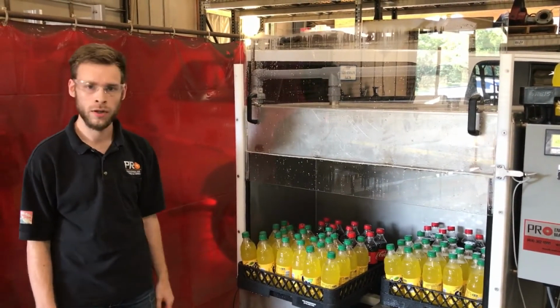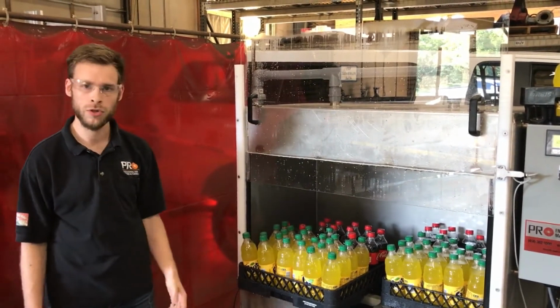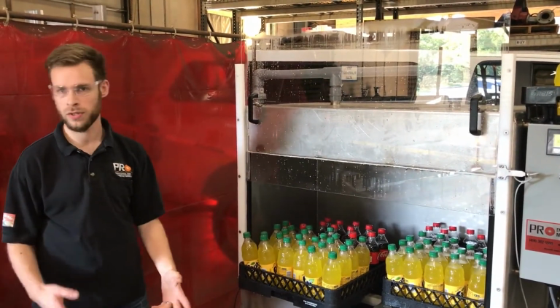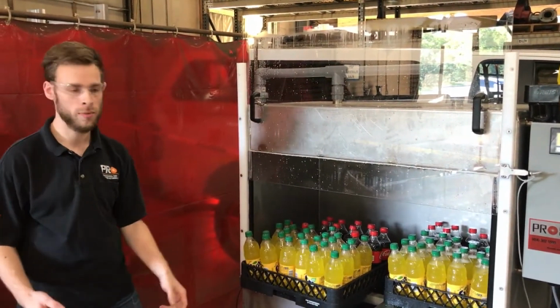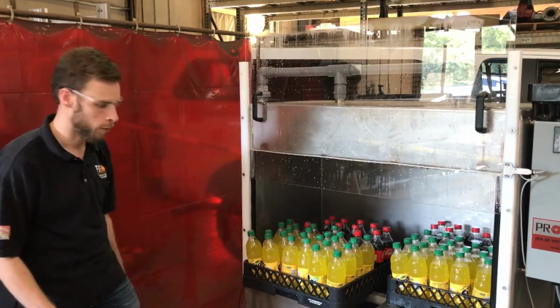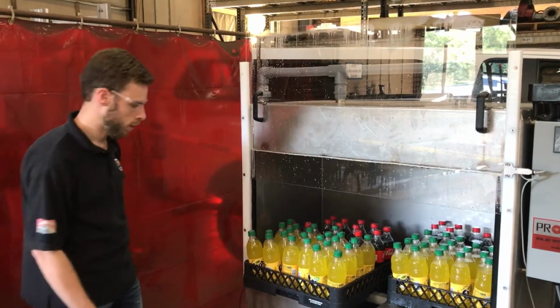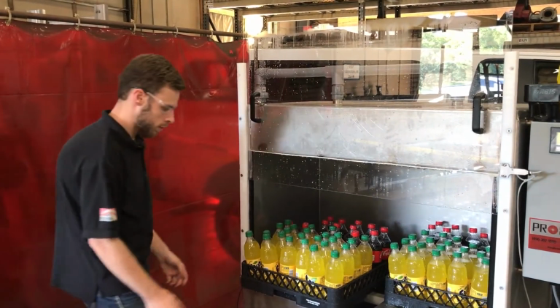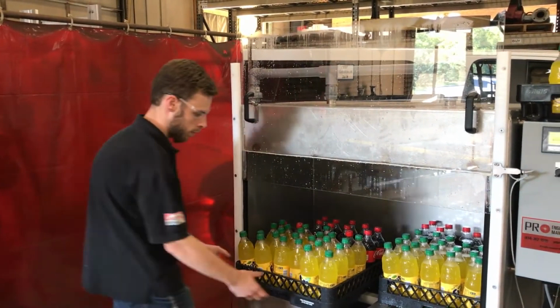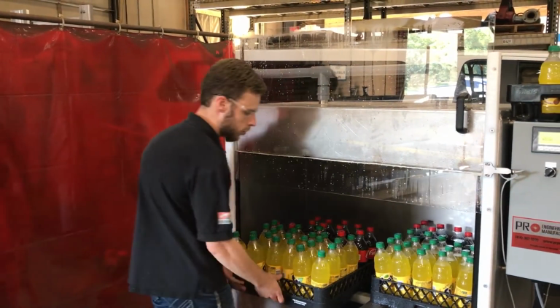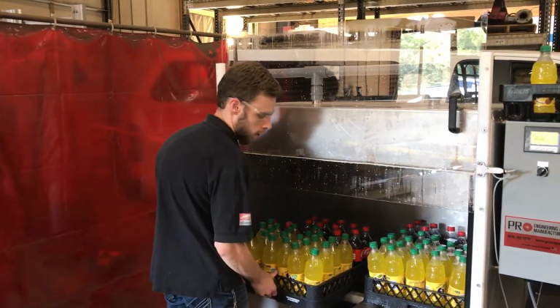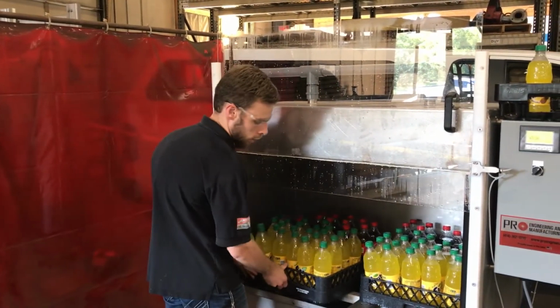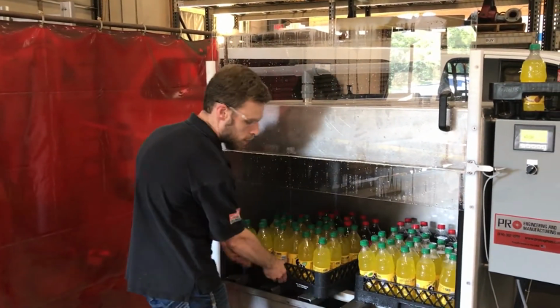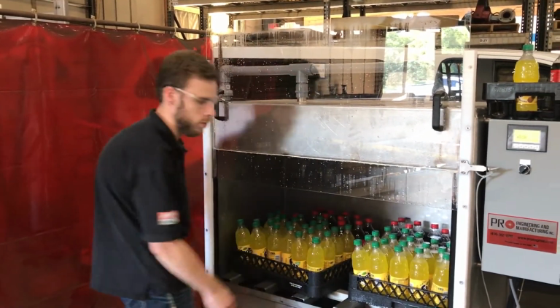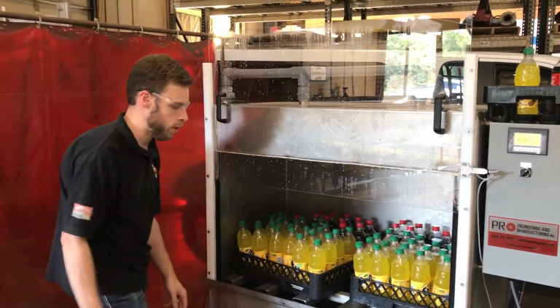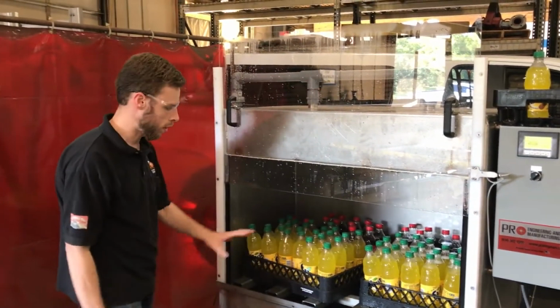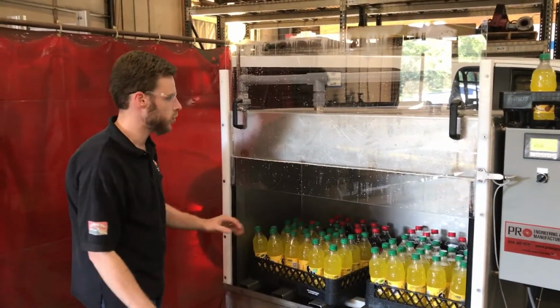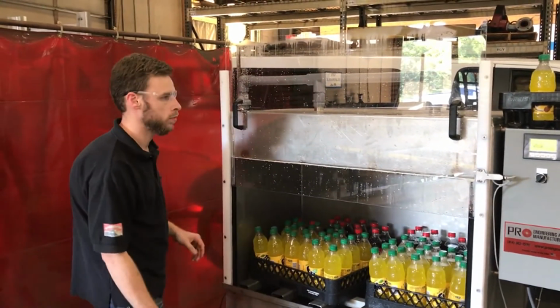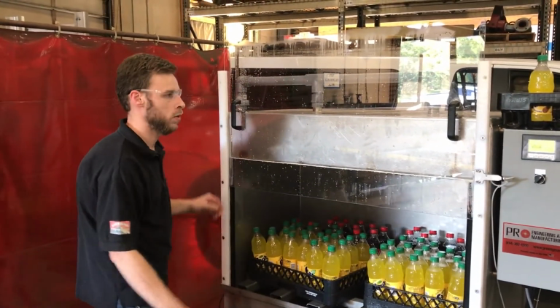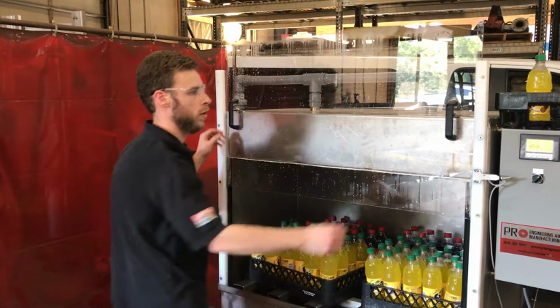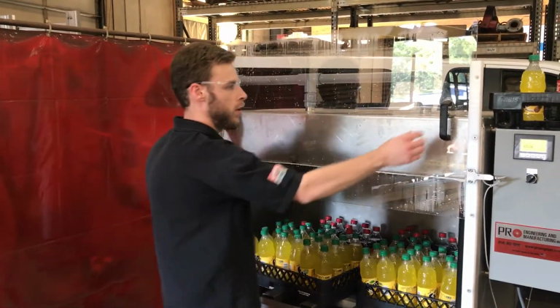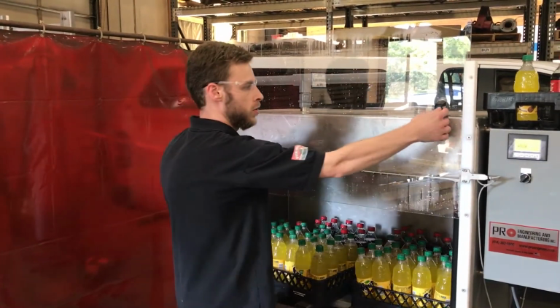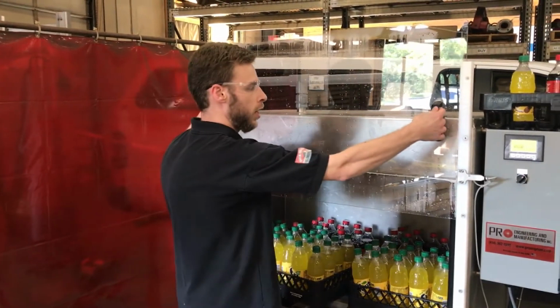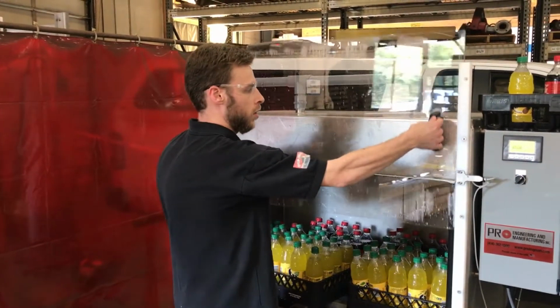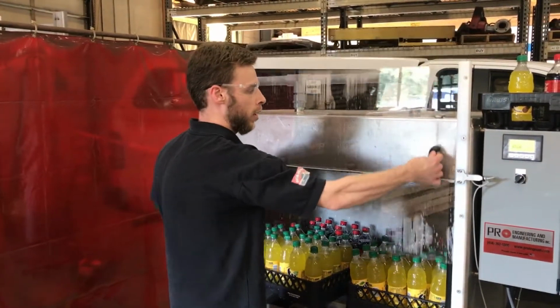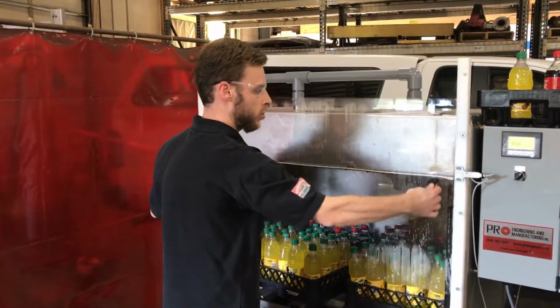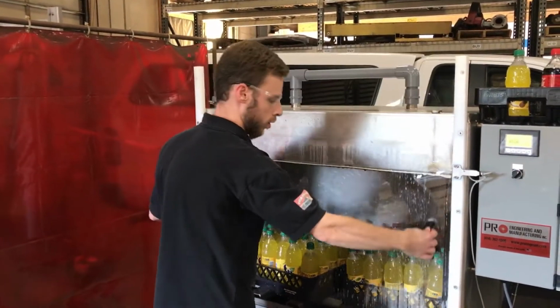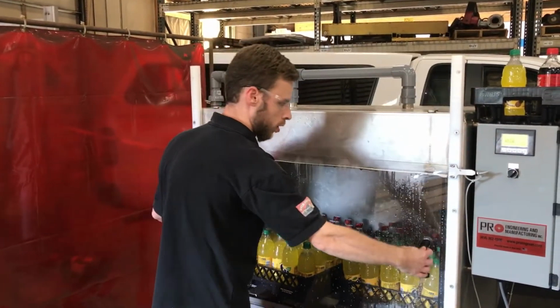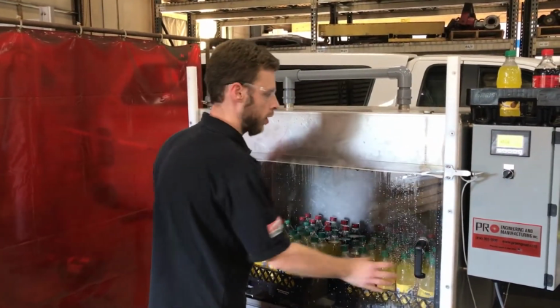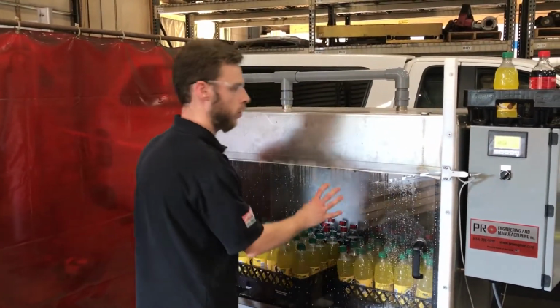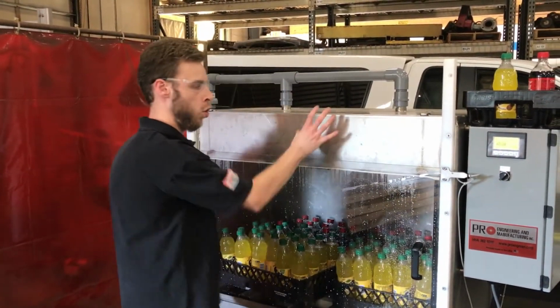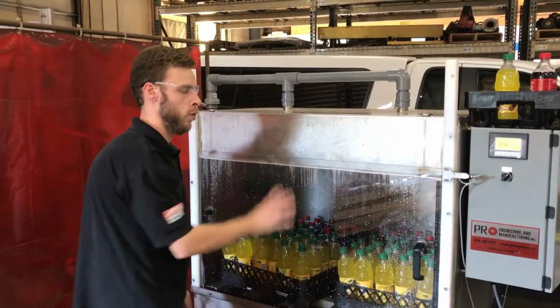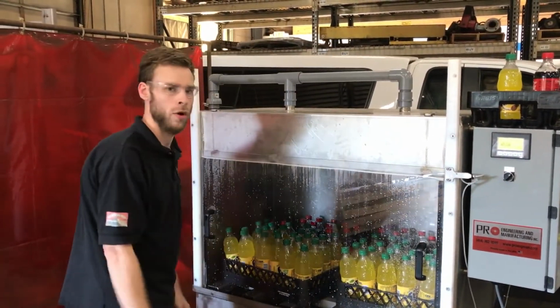To use the machine, it's incredibly simple. Simply put your tray of unpasteurized product into the machine and close the door. There are two latches on the back of each handle to latch the door either open or closed.